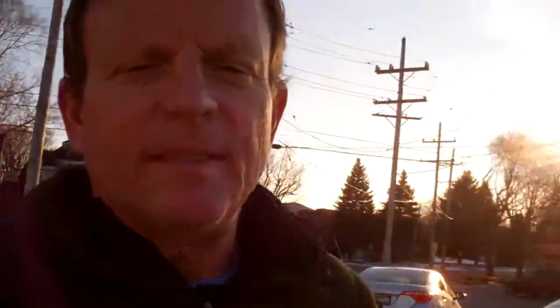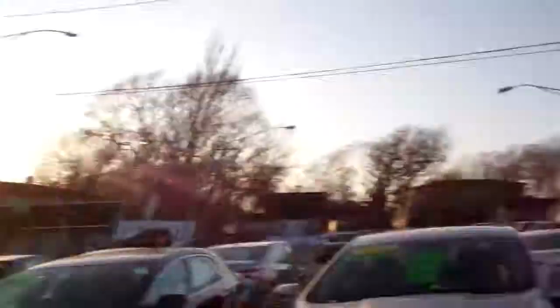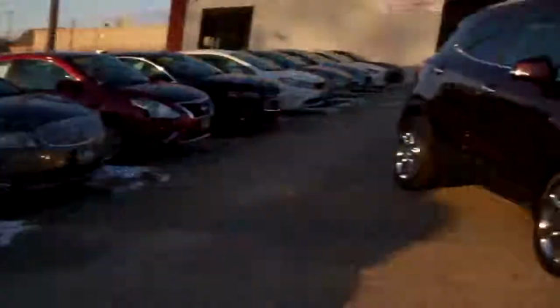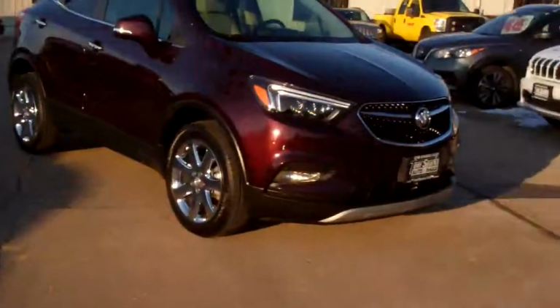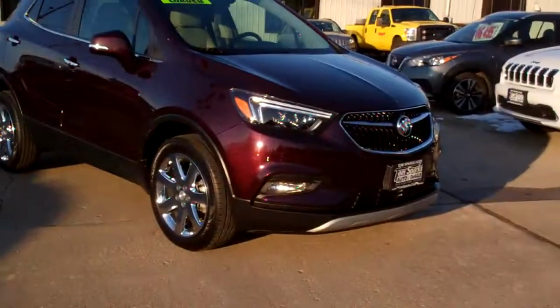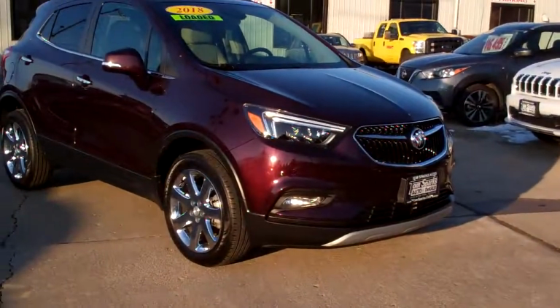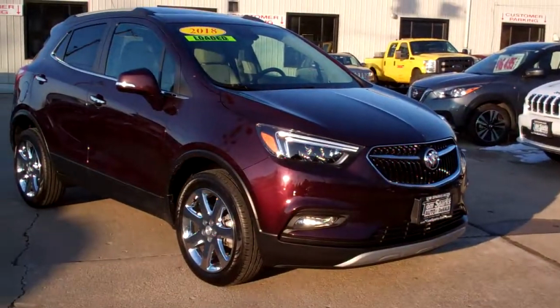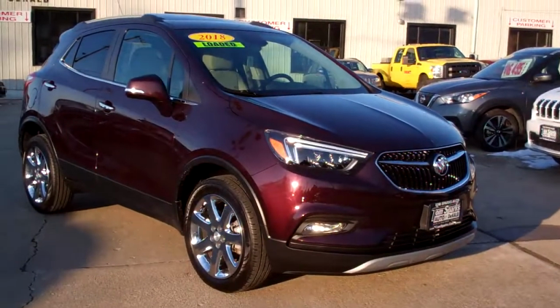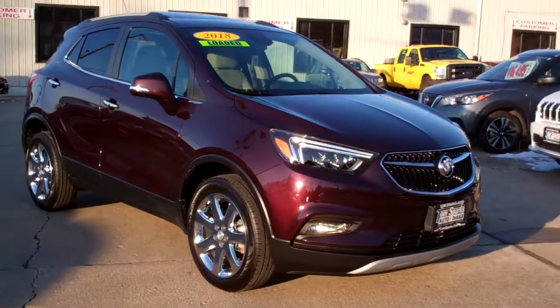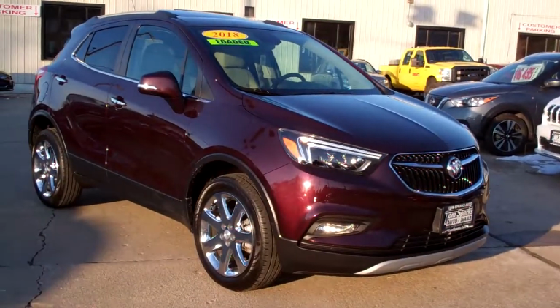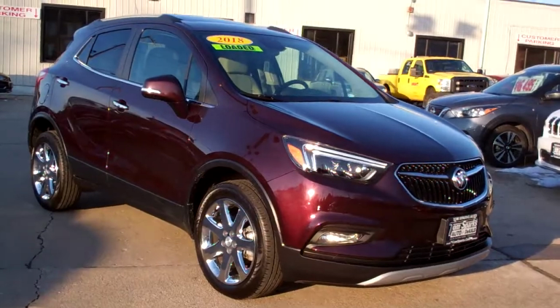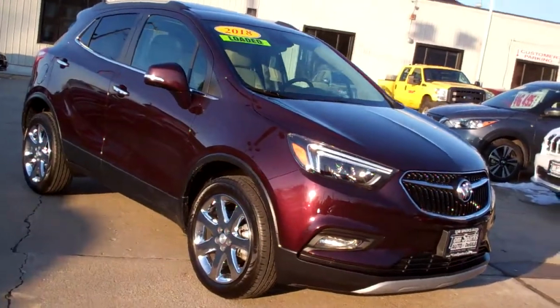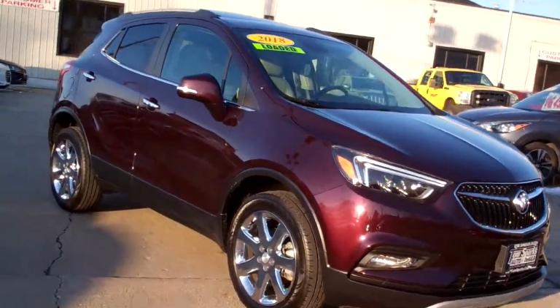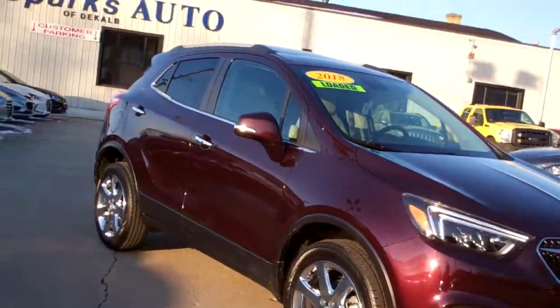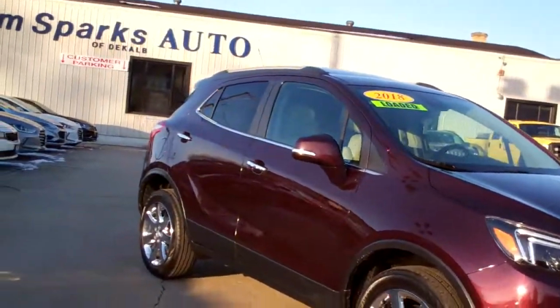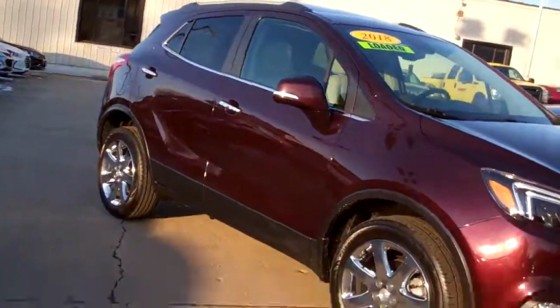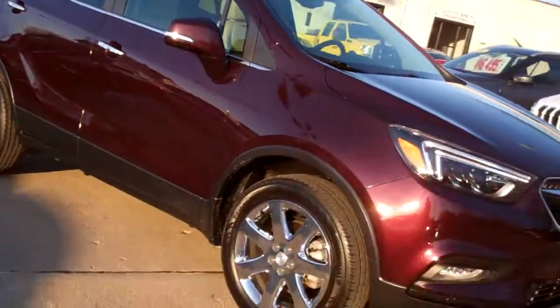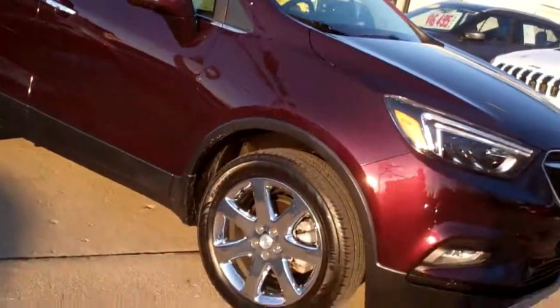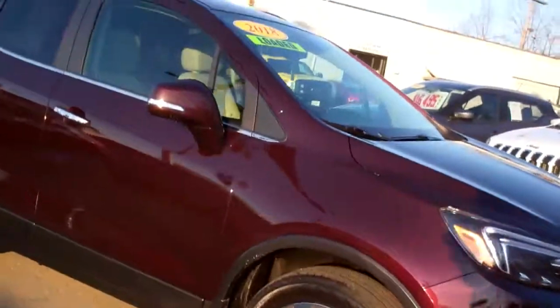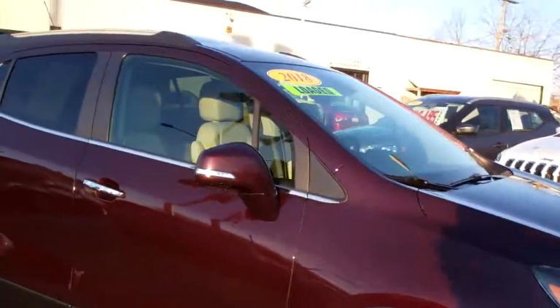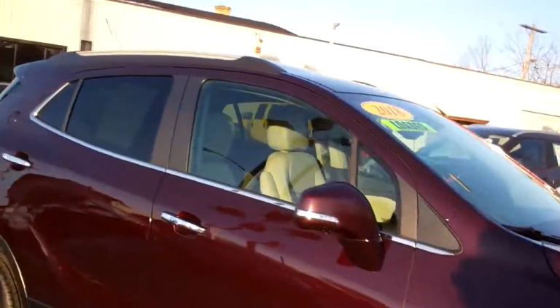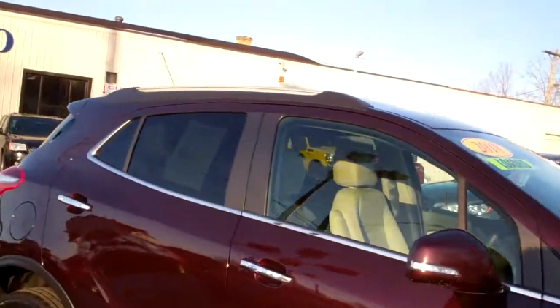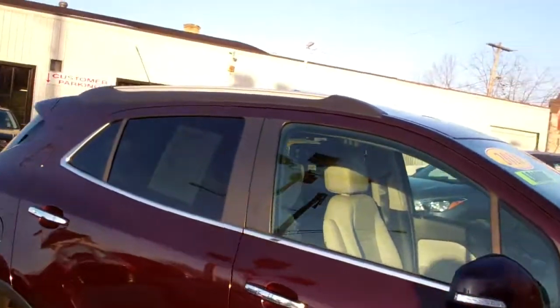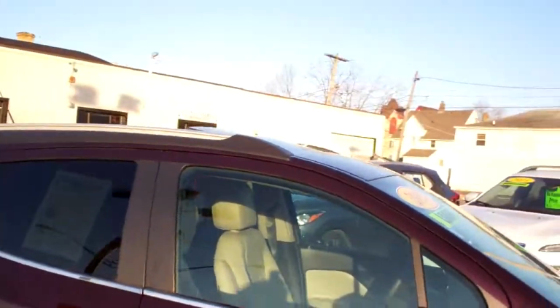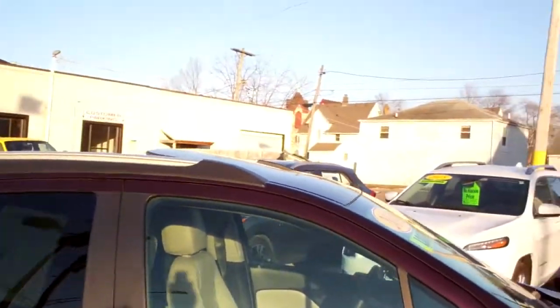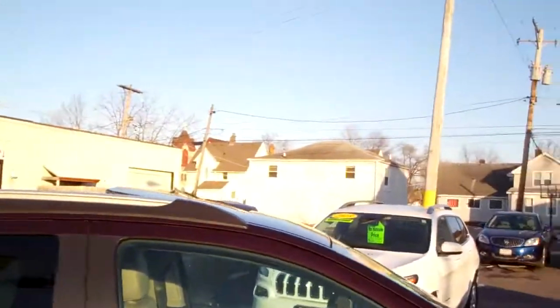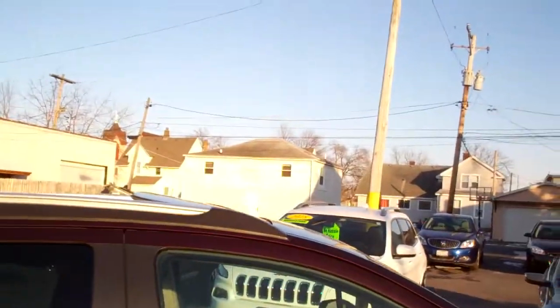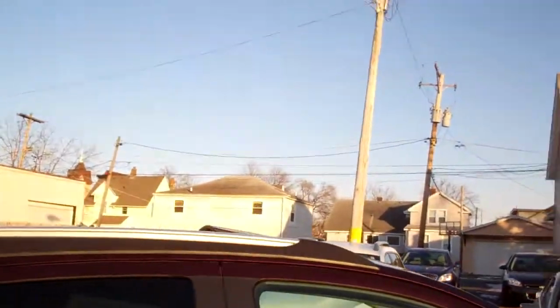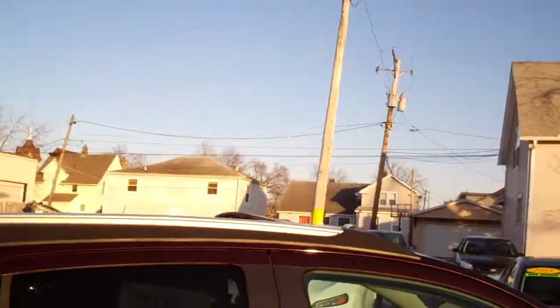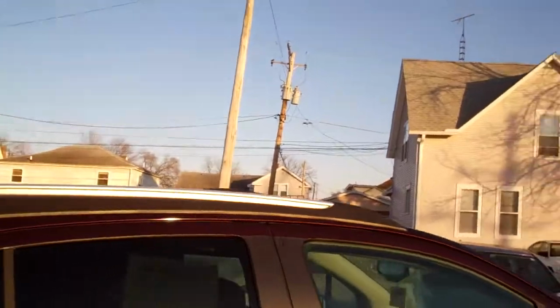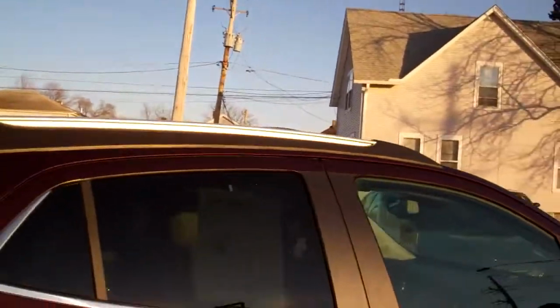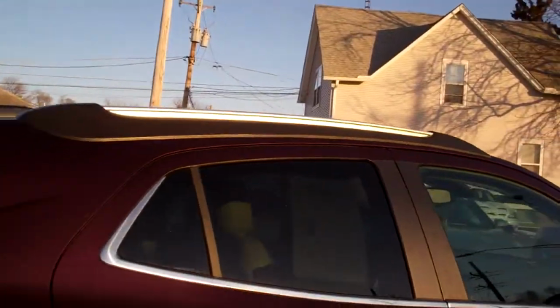Hey, check this out — 2018 Buick Encore, purple in color, chrome wheels, privacy glass, sunroof up on top.